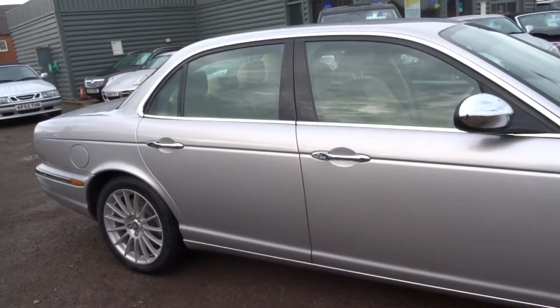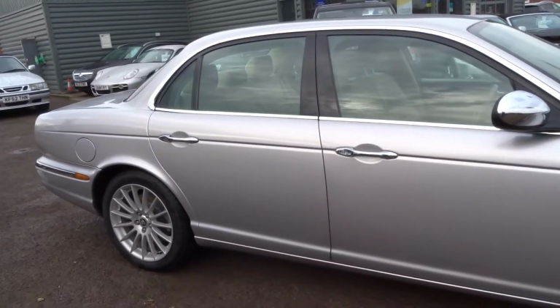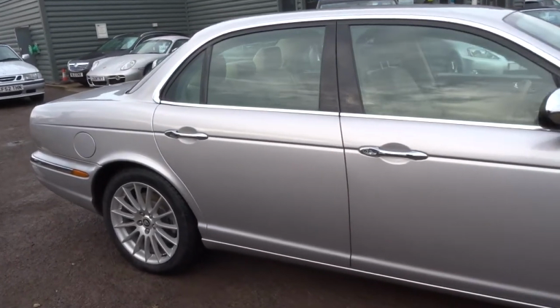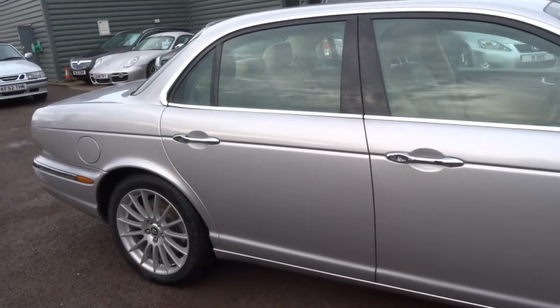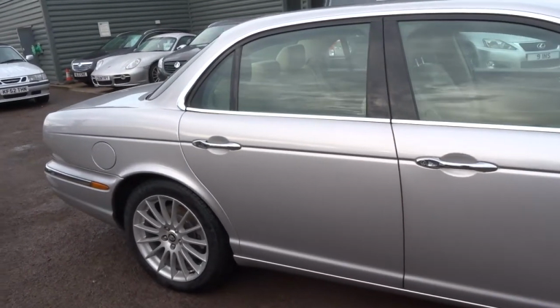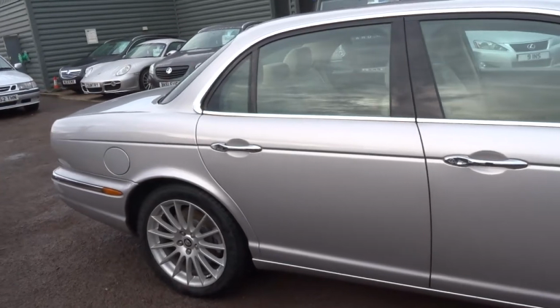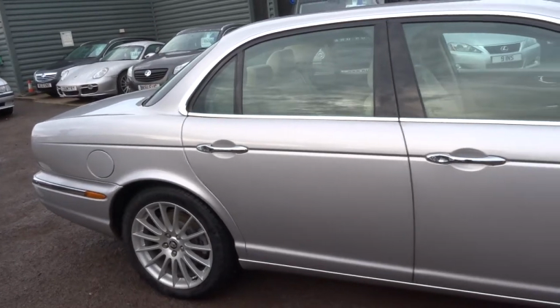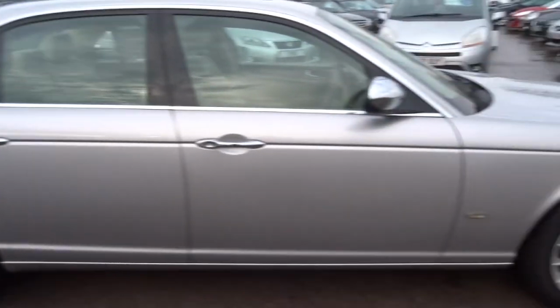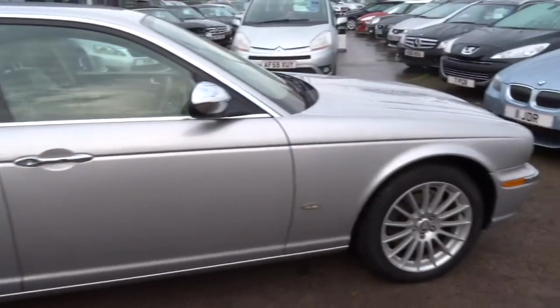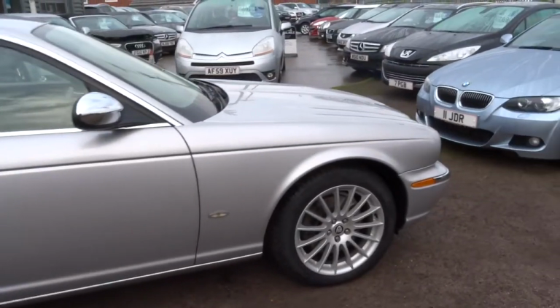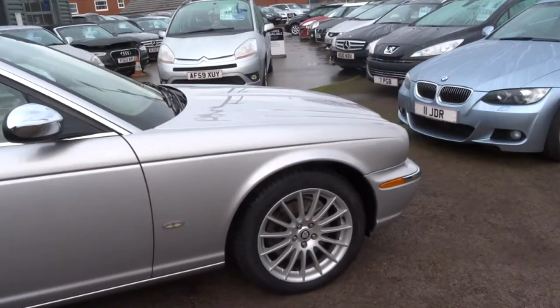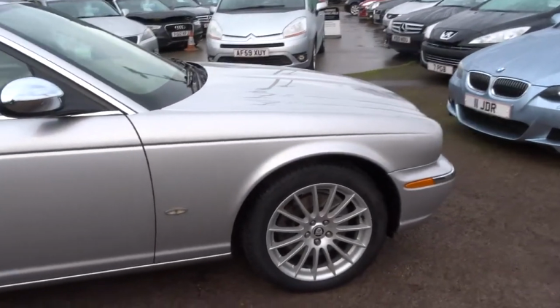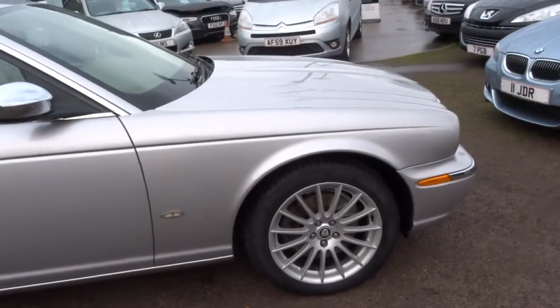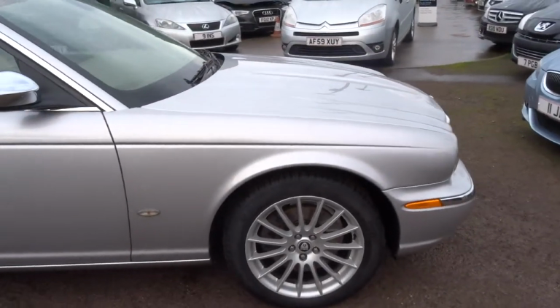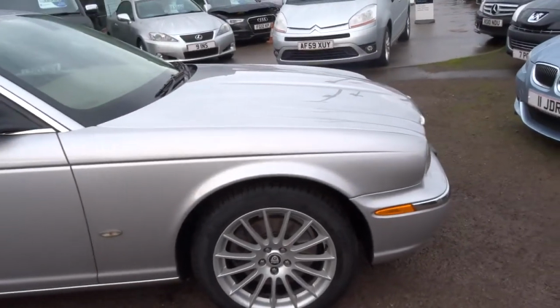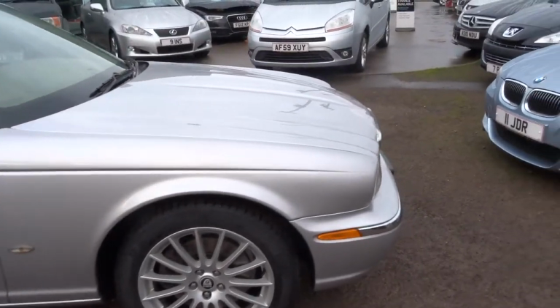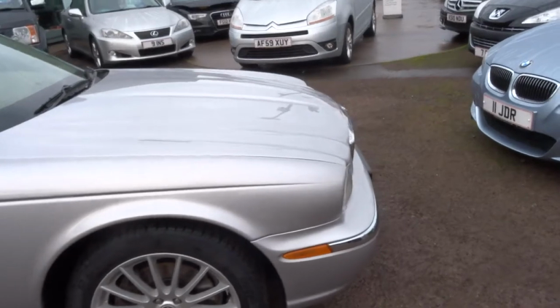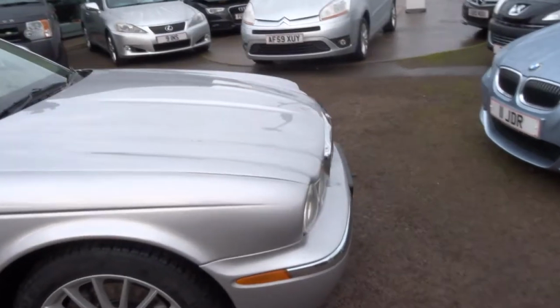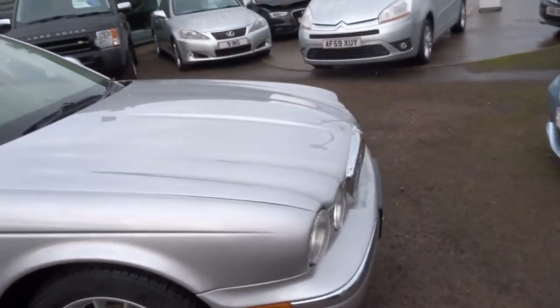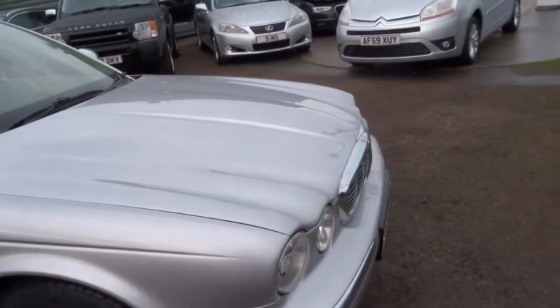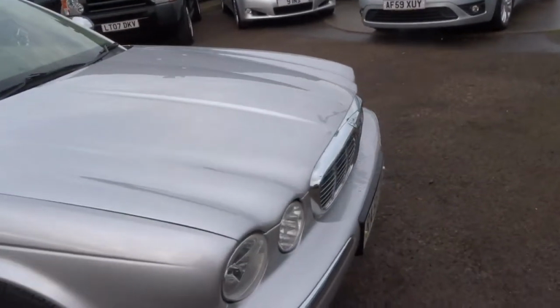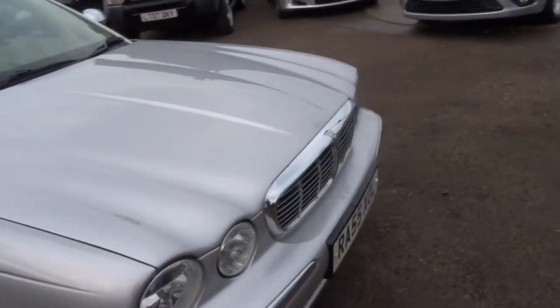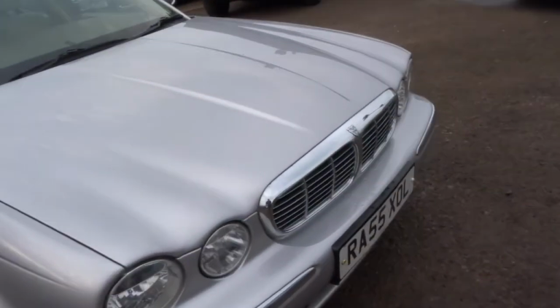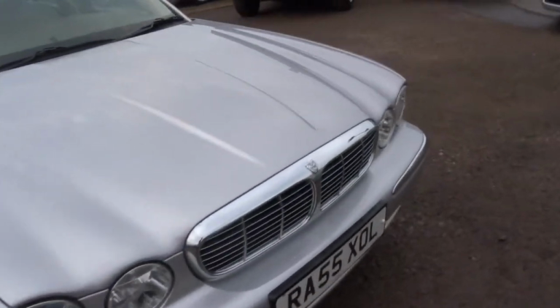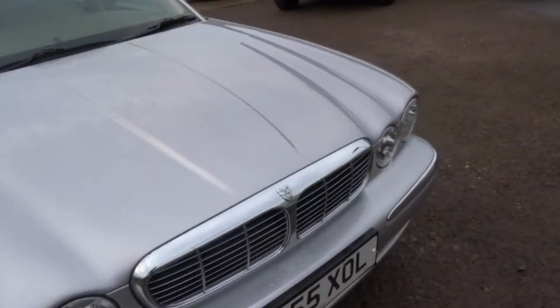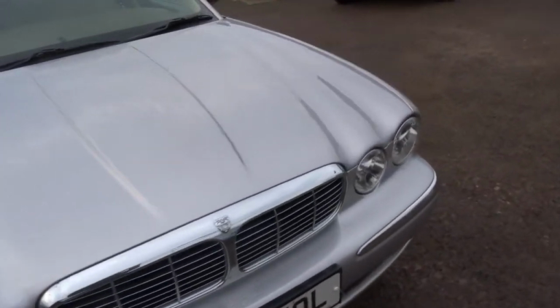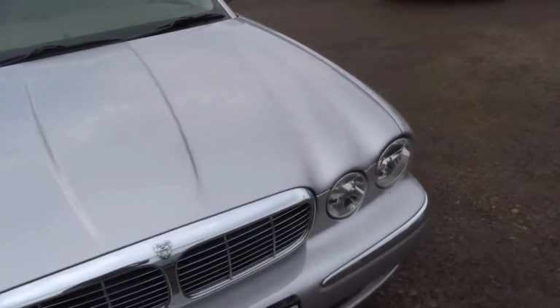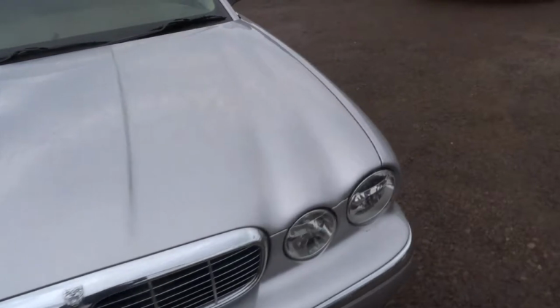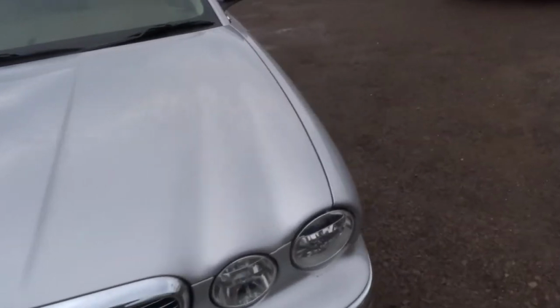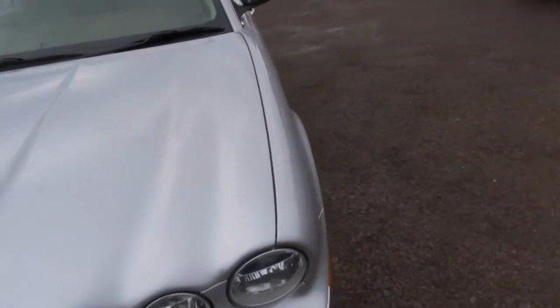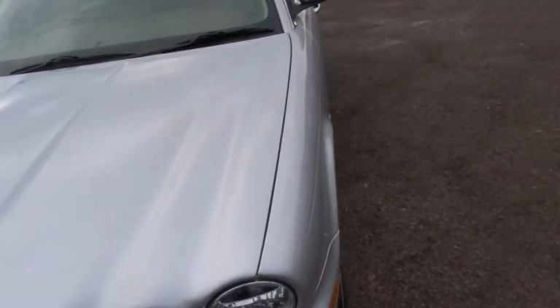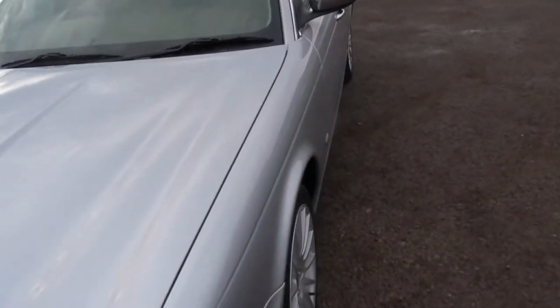It's a big vehicle with a 2.7 diesel engine, good on fuel. It's got four Pirelli tyres on it, finished in metallic silver. Still a very, very good looking car.